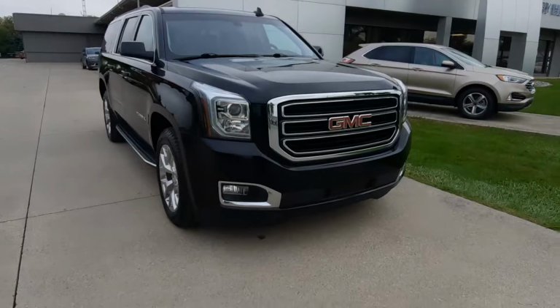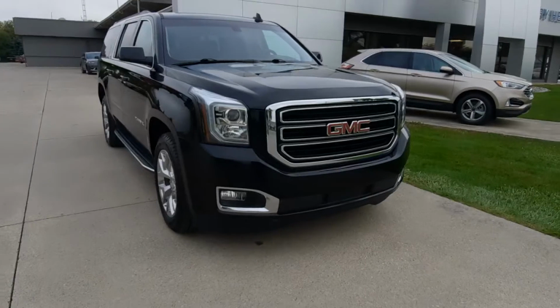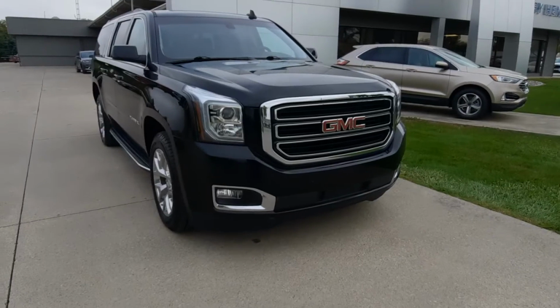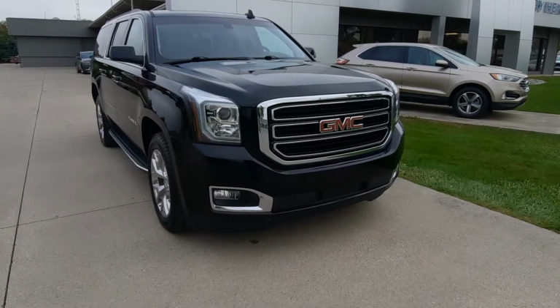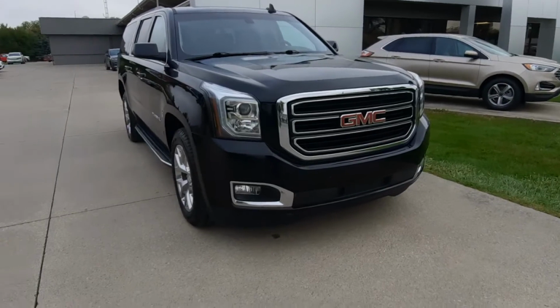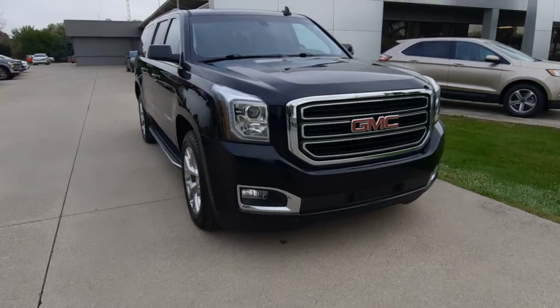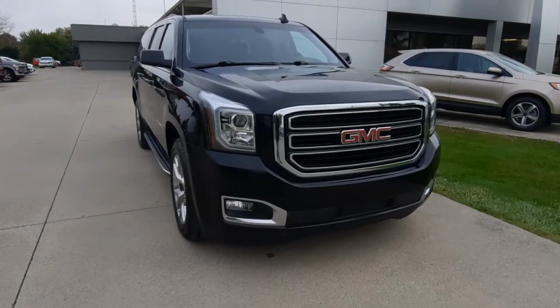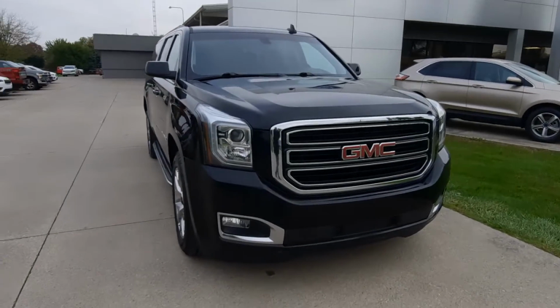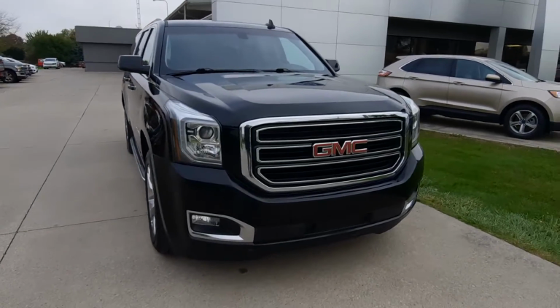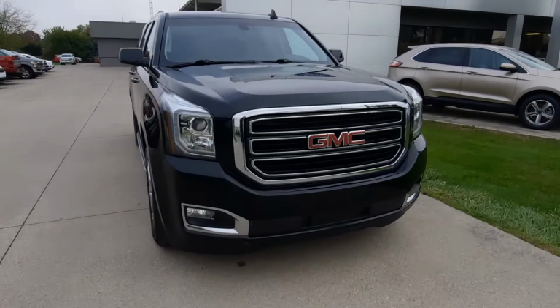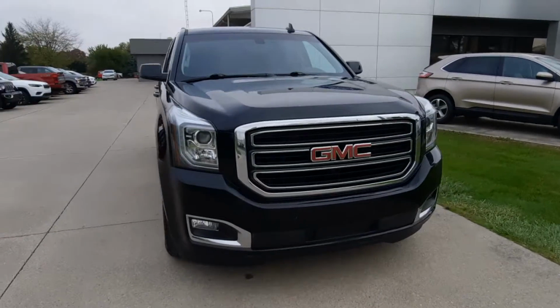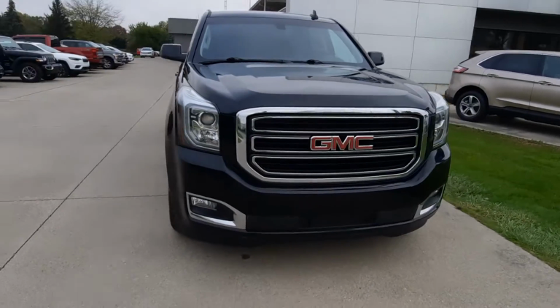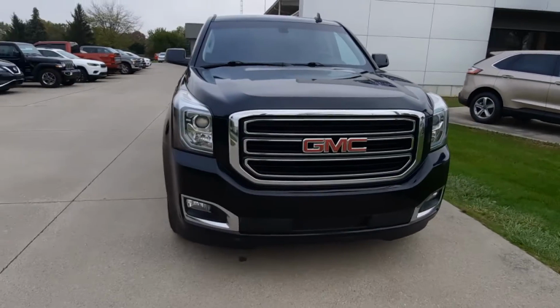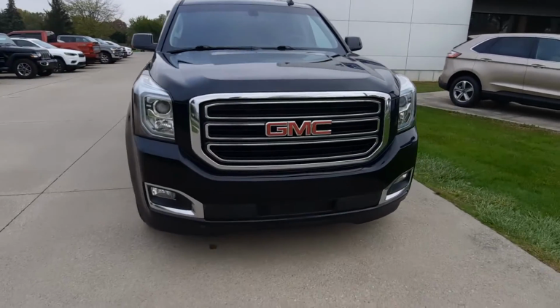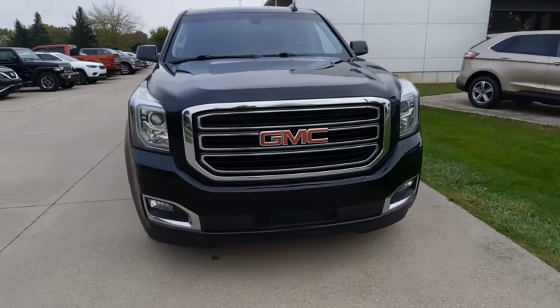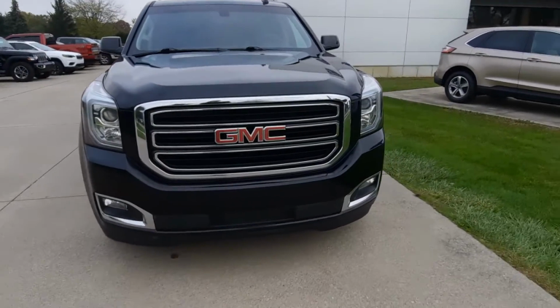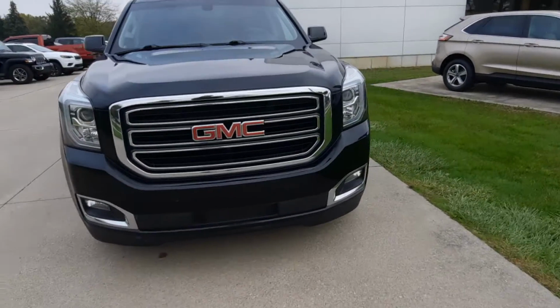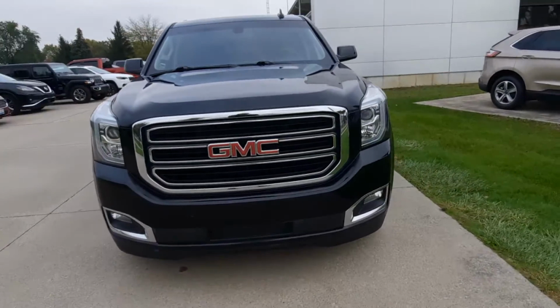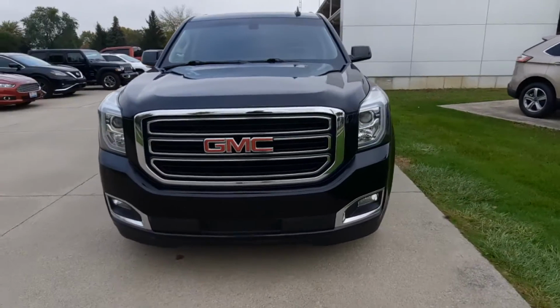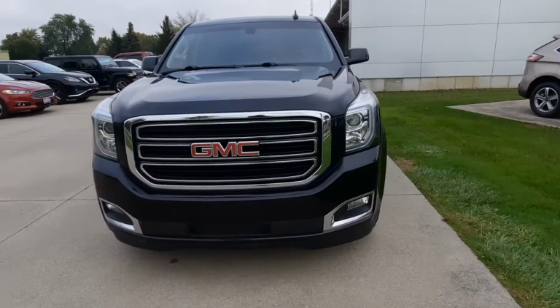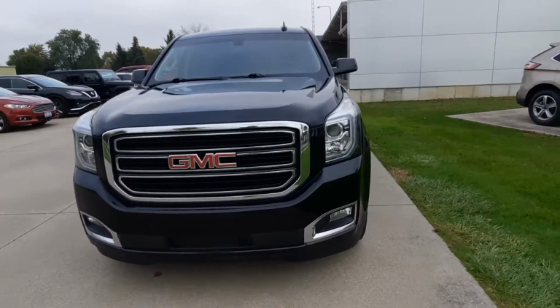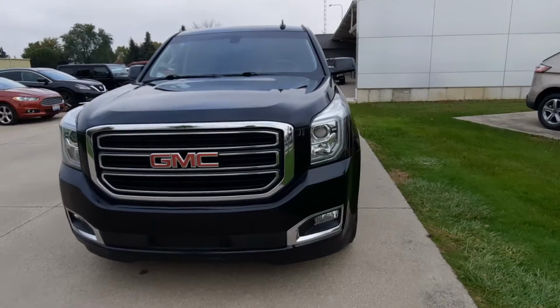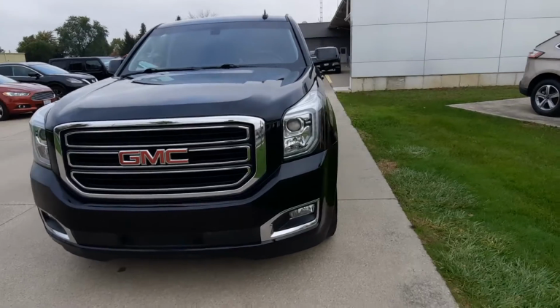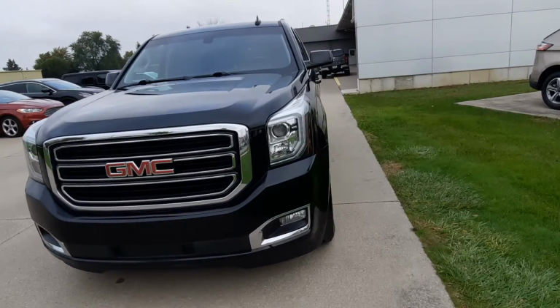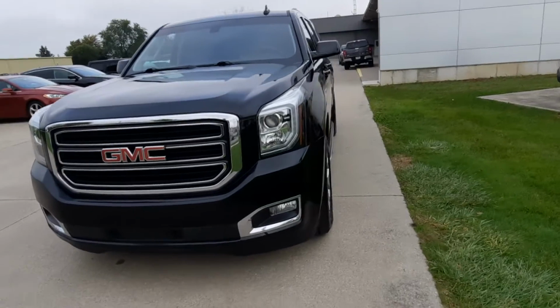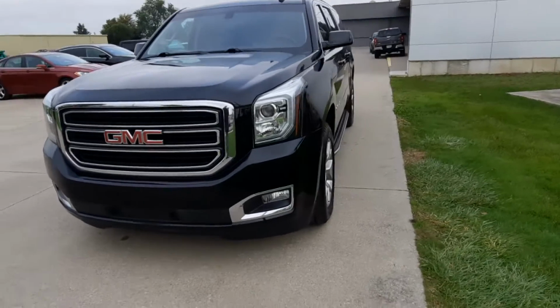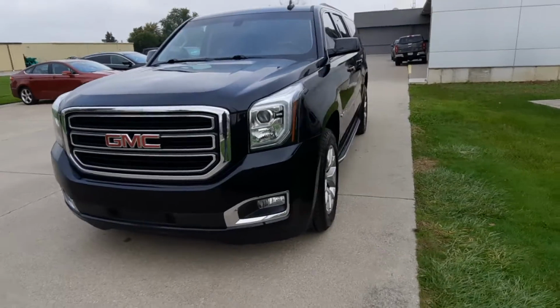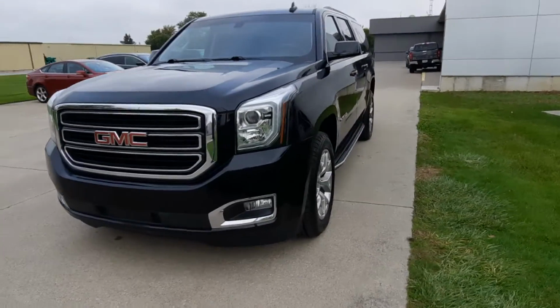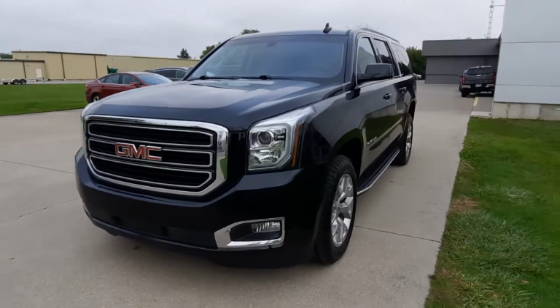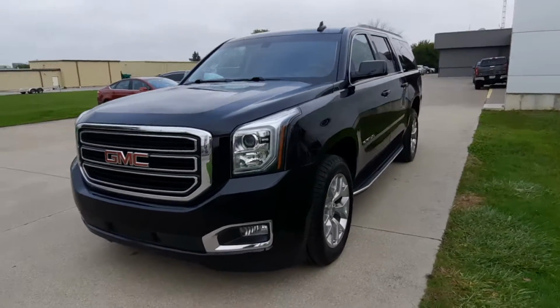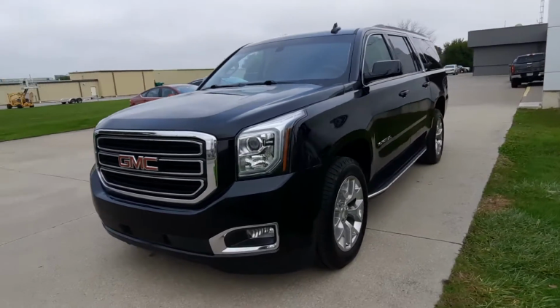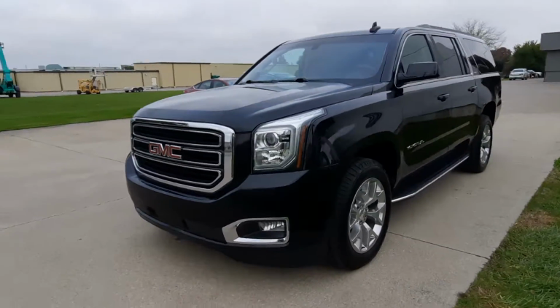Angel here at Terry Hendricks. We're going to take you on a quick walk around of this 2019 GMC Yukon XL SLE.